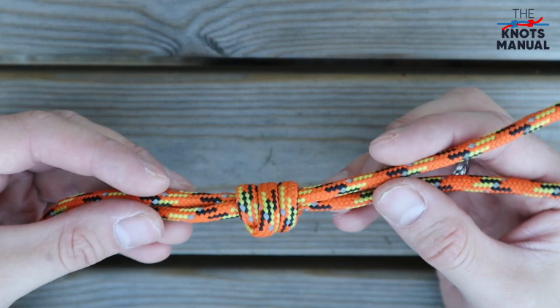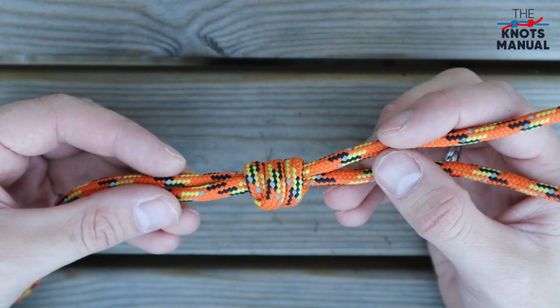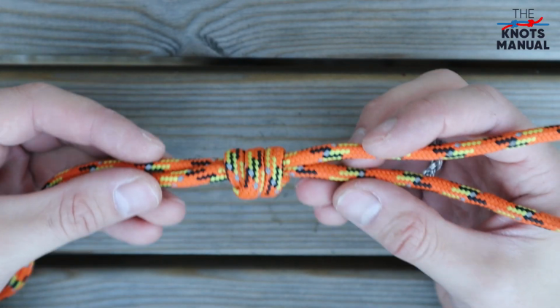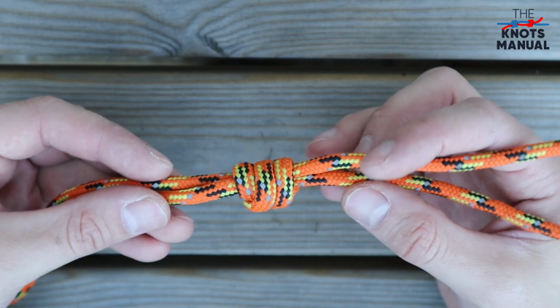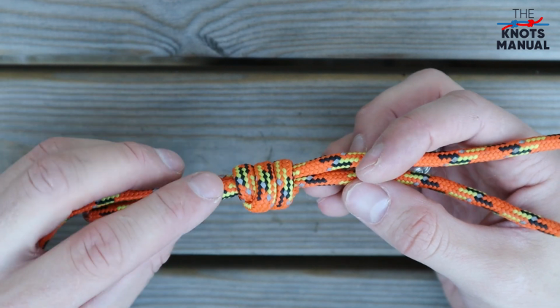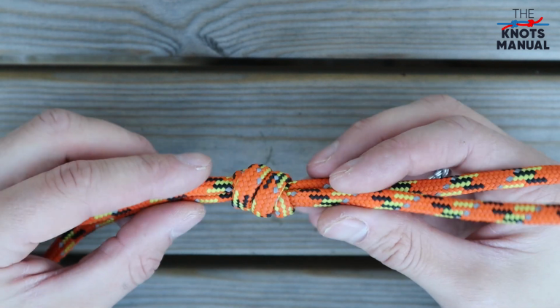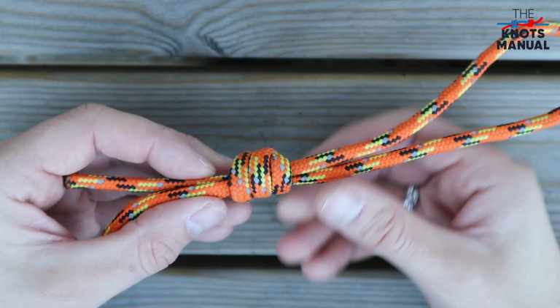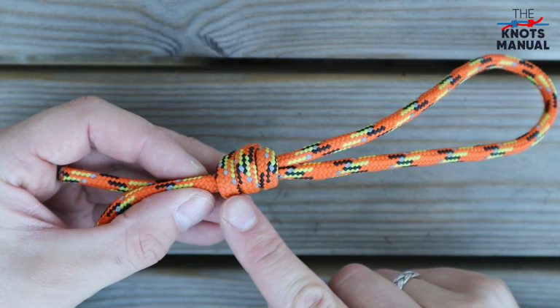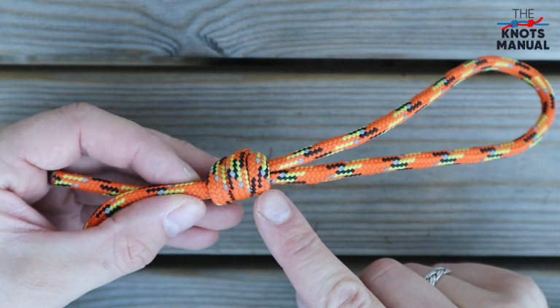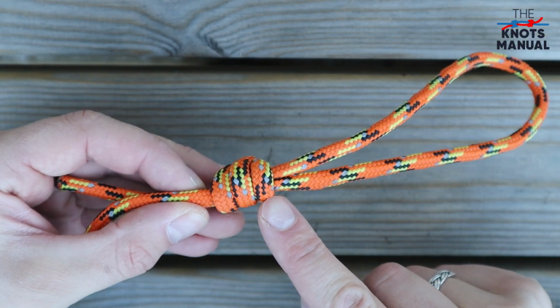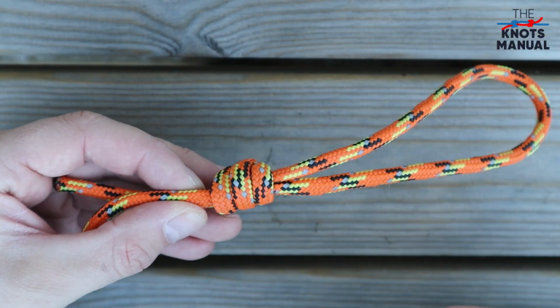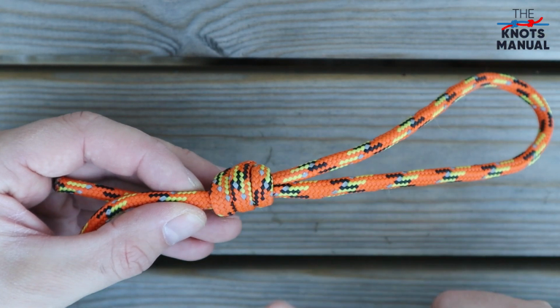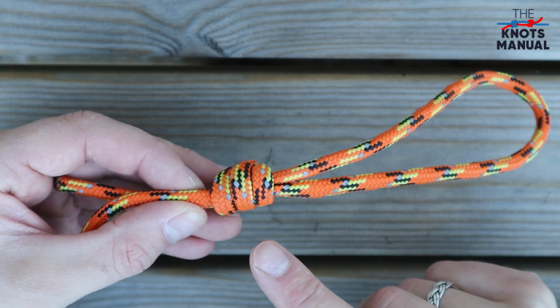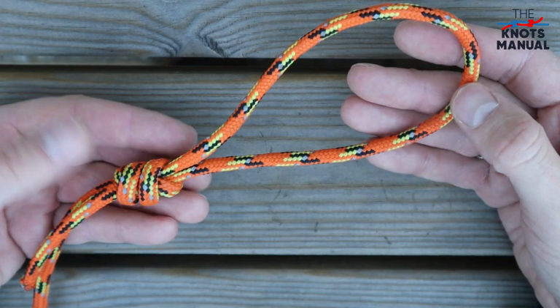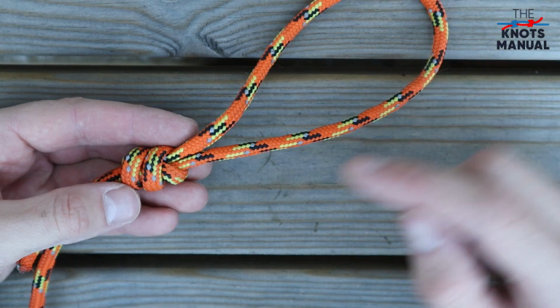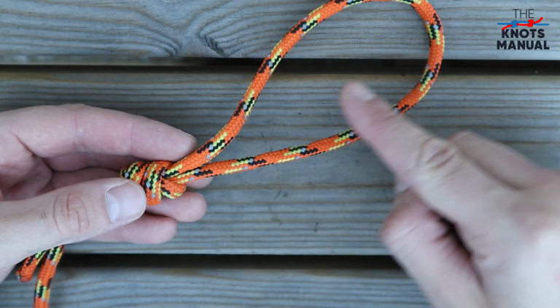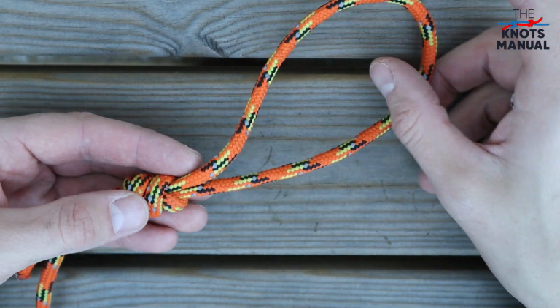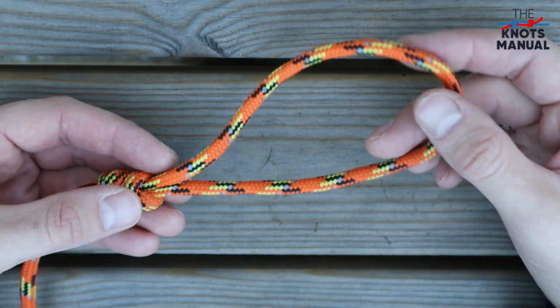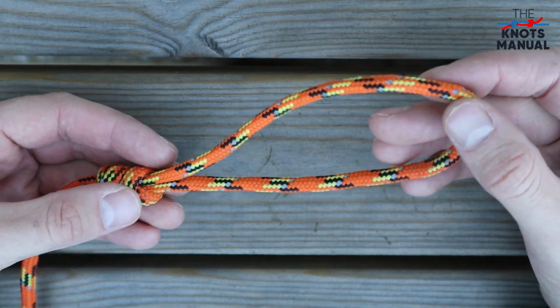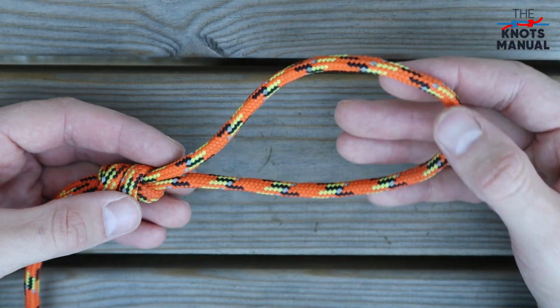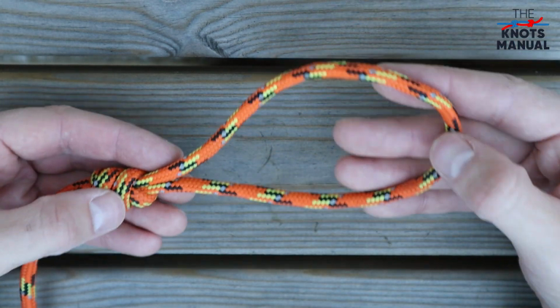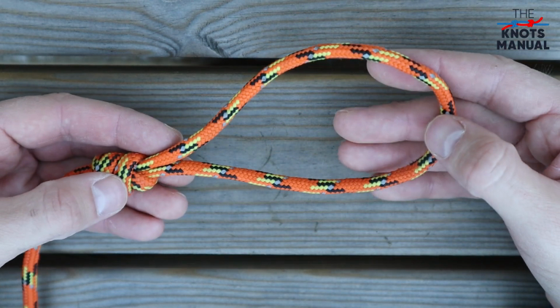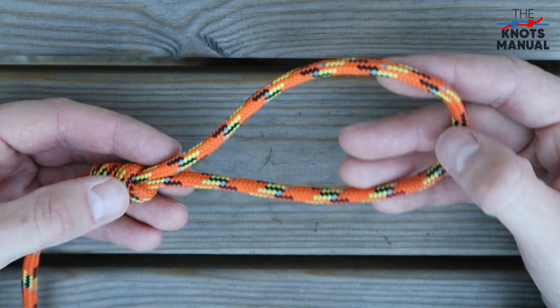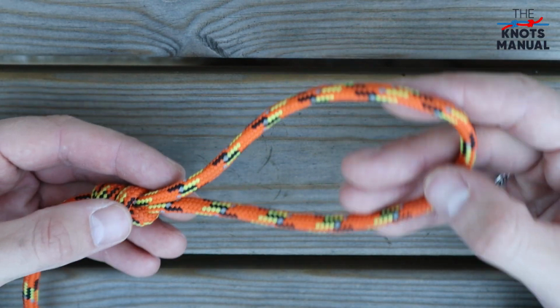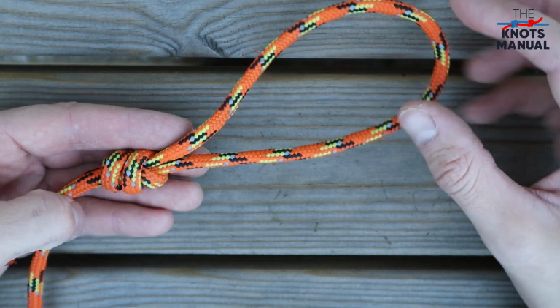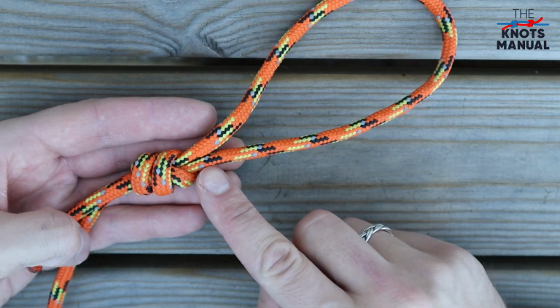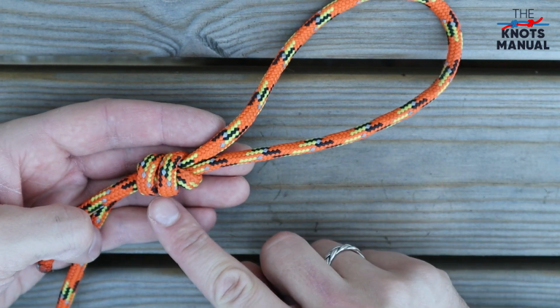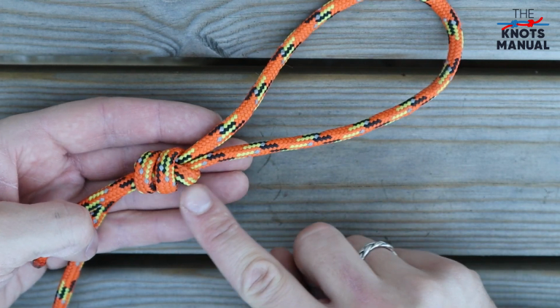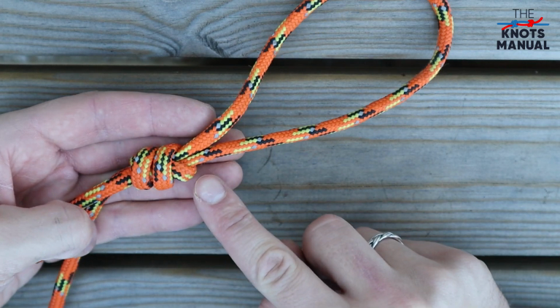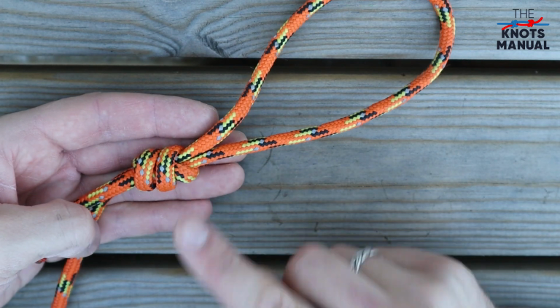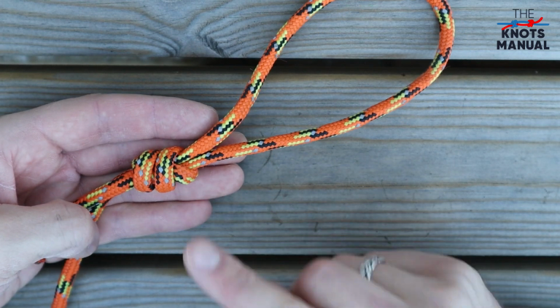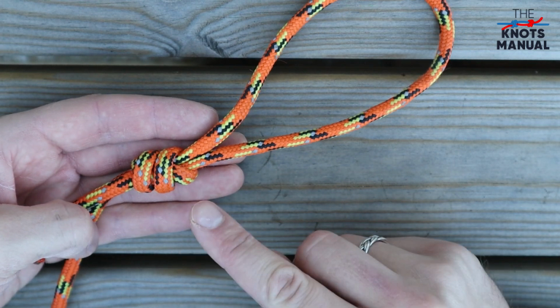To confirm that it's tied correctly, check that there are three parallel strands on the other side. It creates a fixed loop at the end of the rope which is very secure, simple to tie, and also has a nice looking minimal appearance.